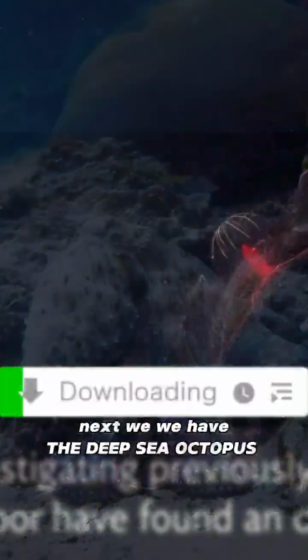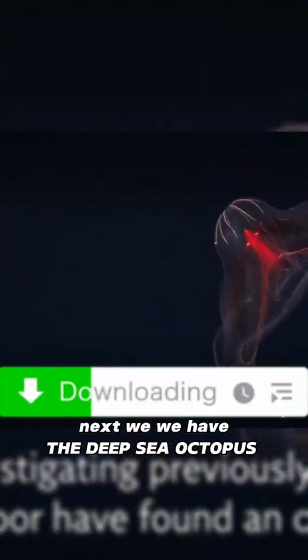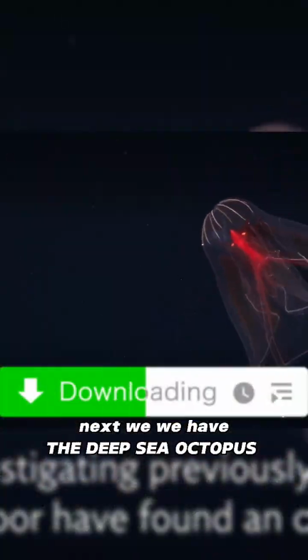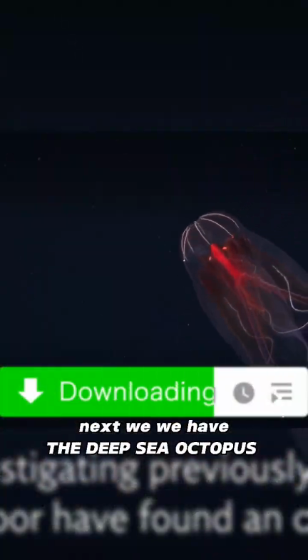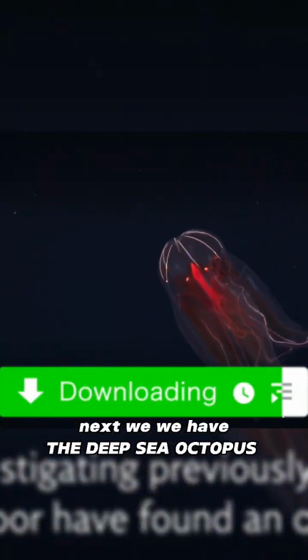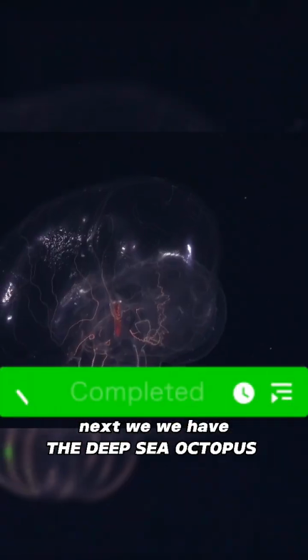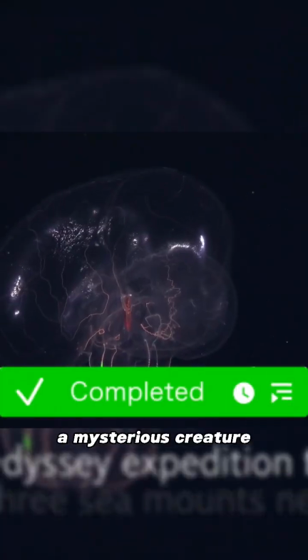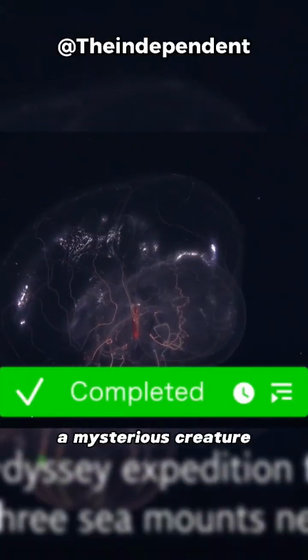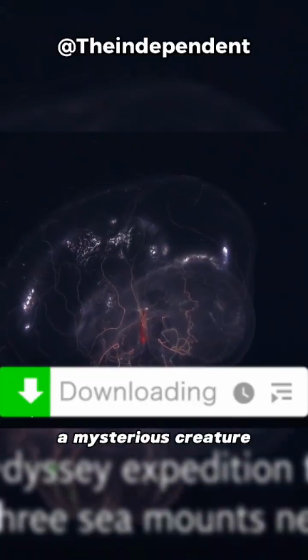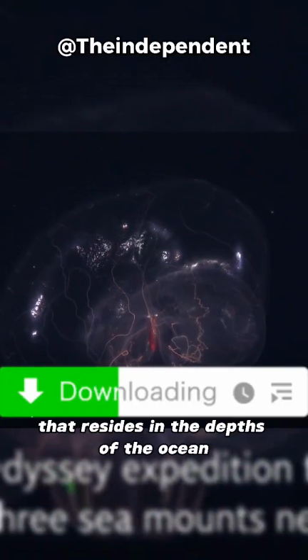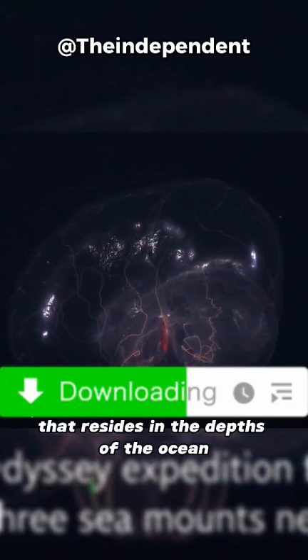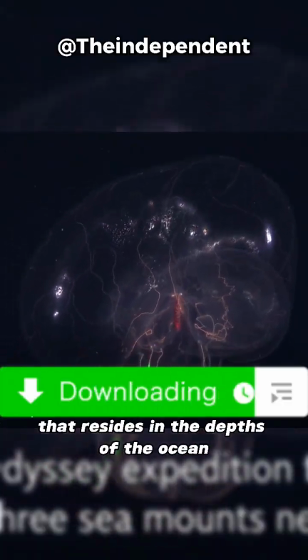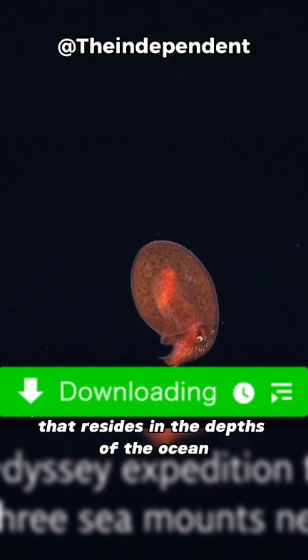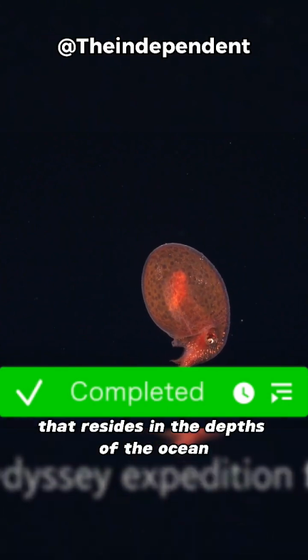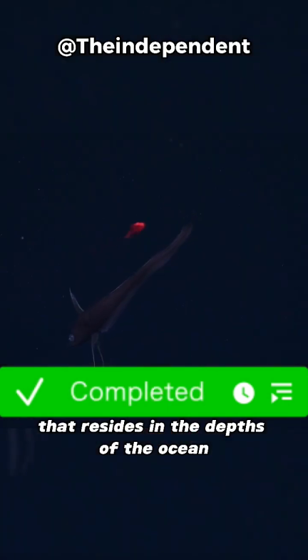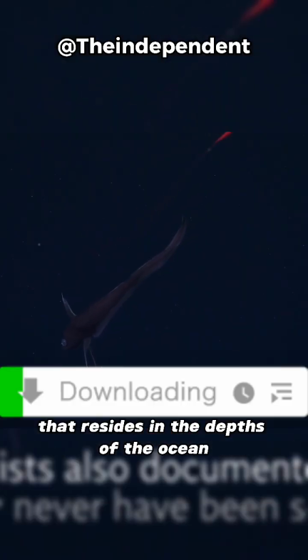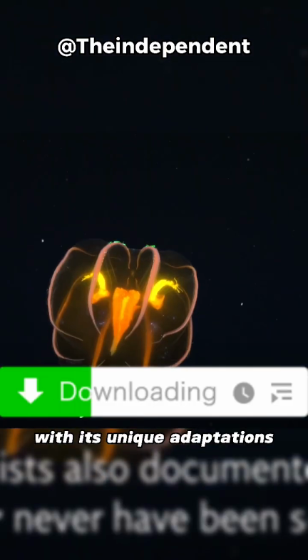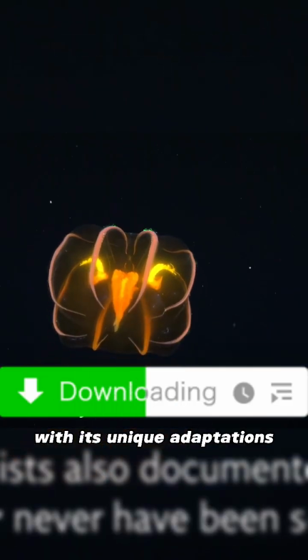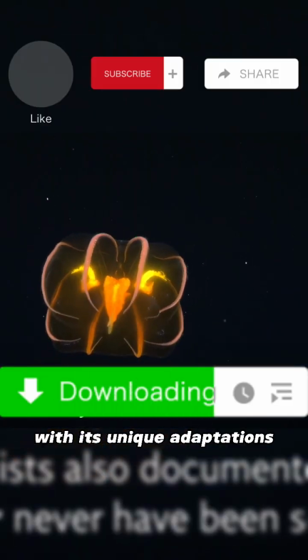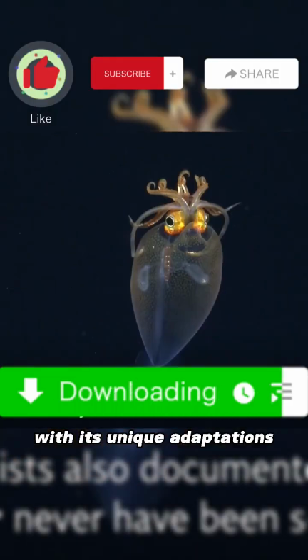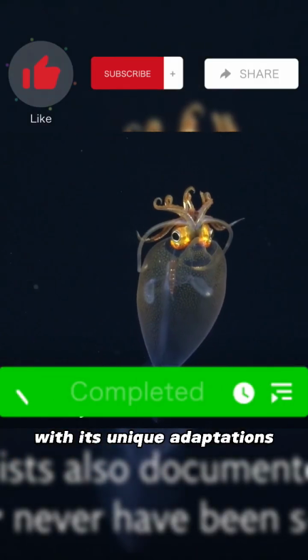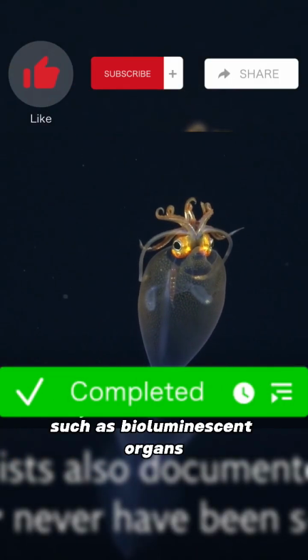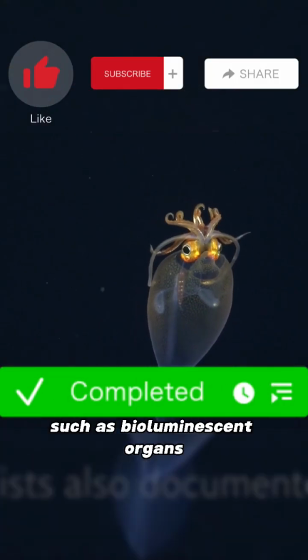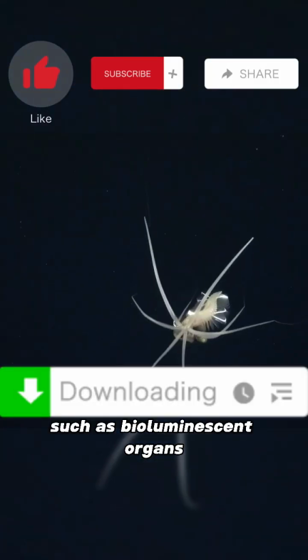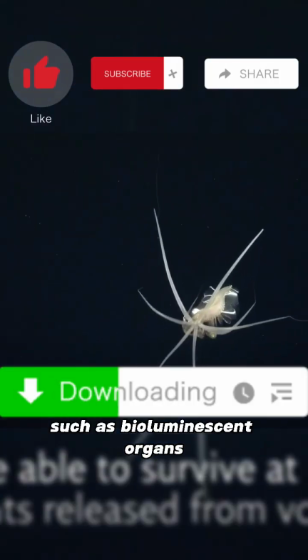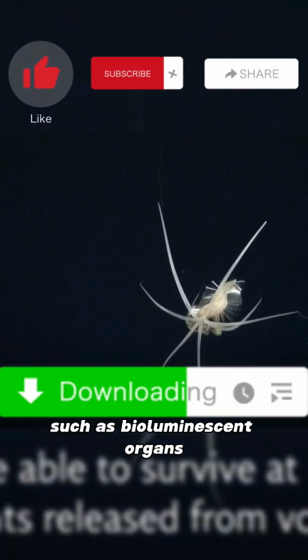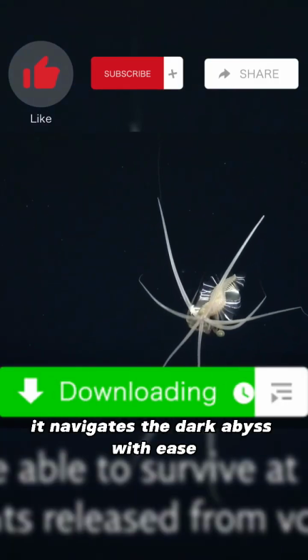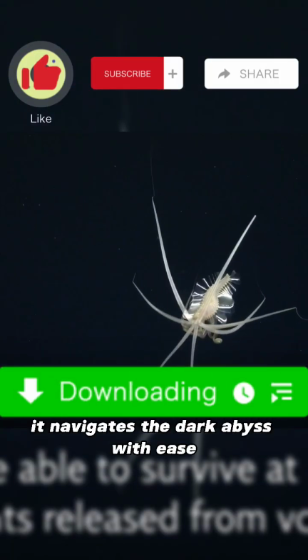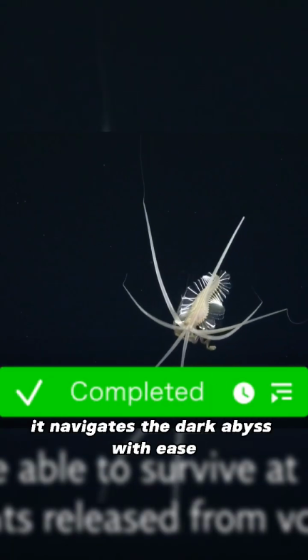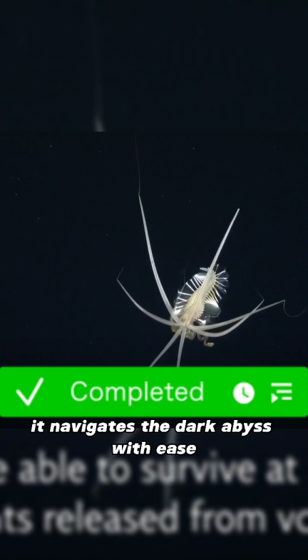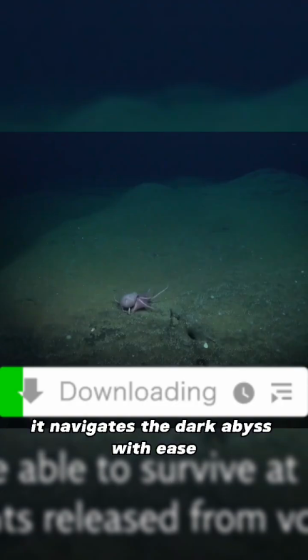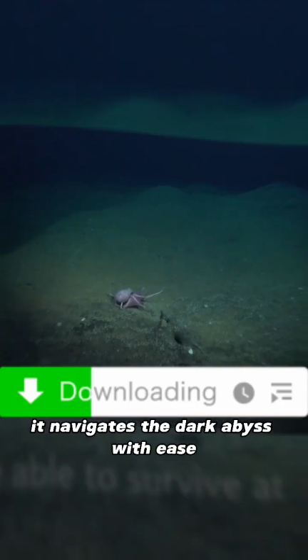Next, we have the deep sea octopus, a mysterious creature that resides in the depths of the ocean. With its unique adaptations, such as bioluminescent organs, it navigates the dark abyss with ease.